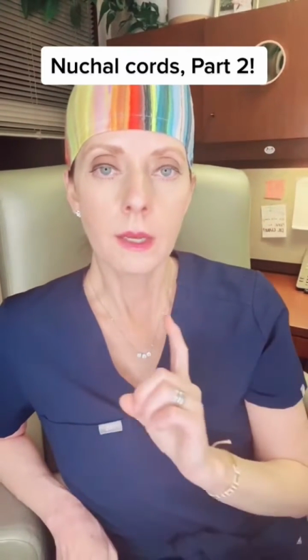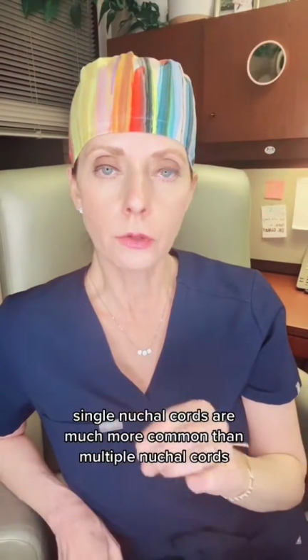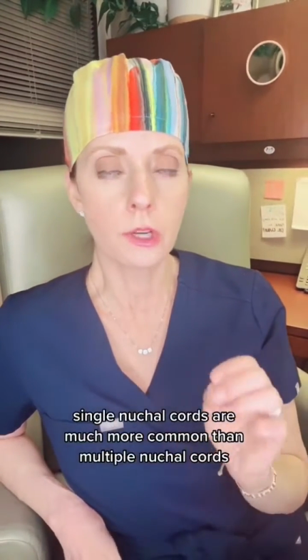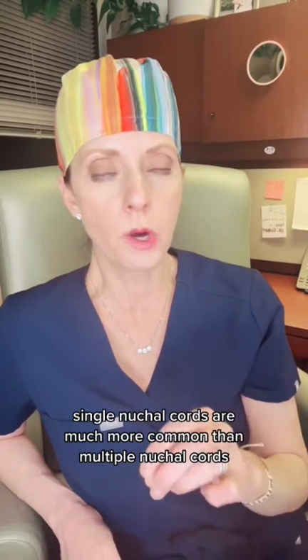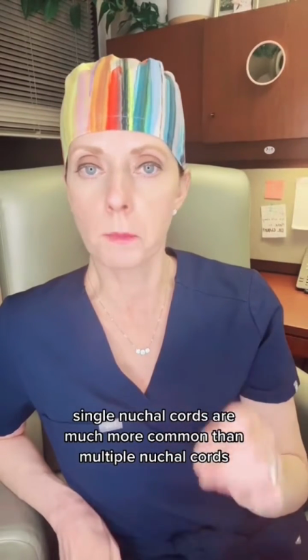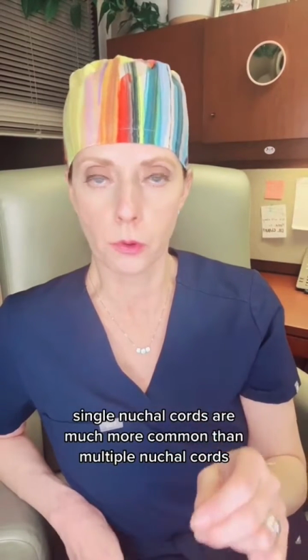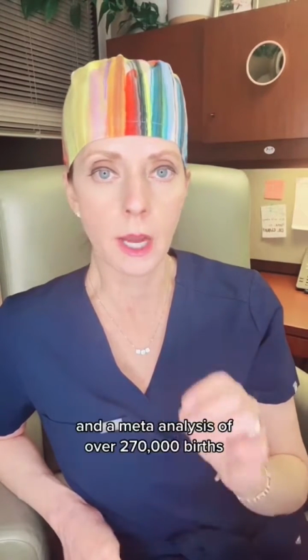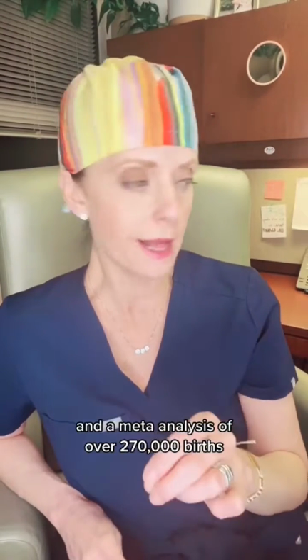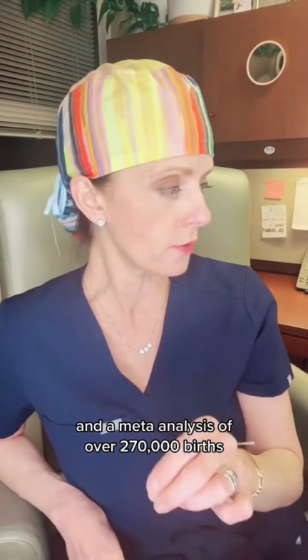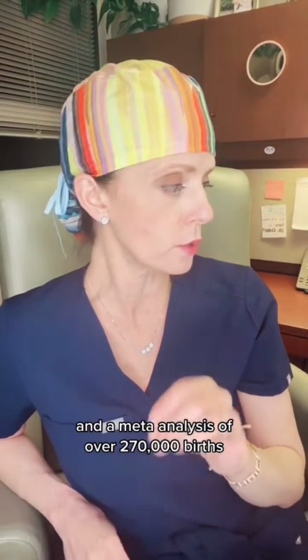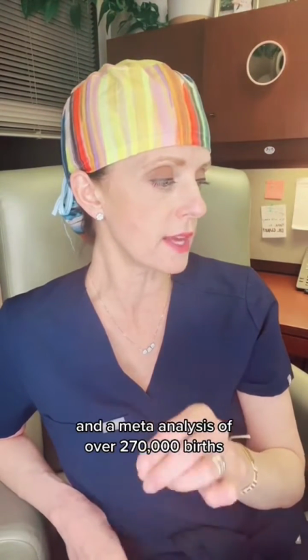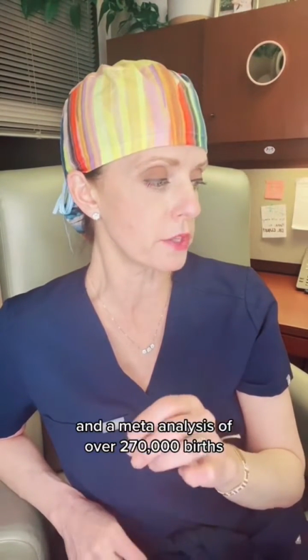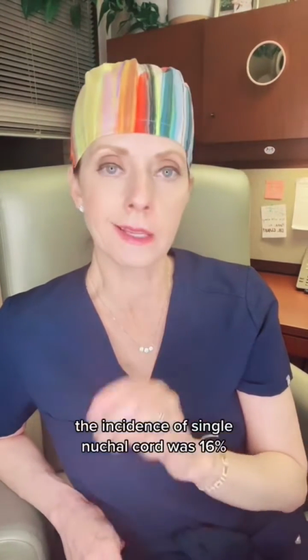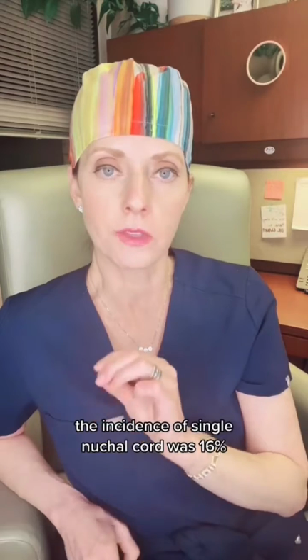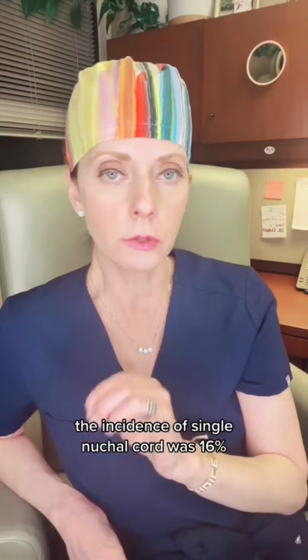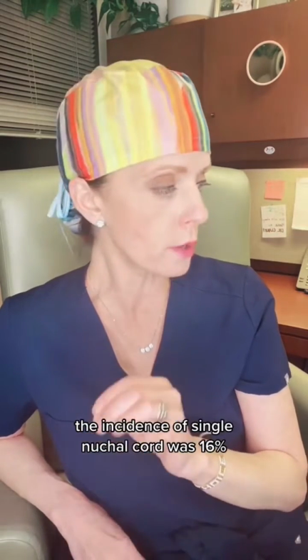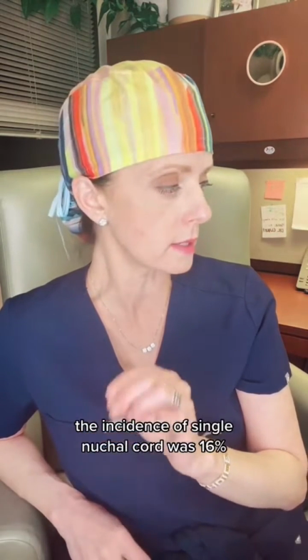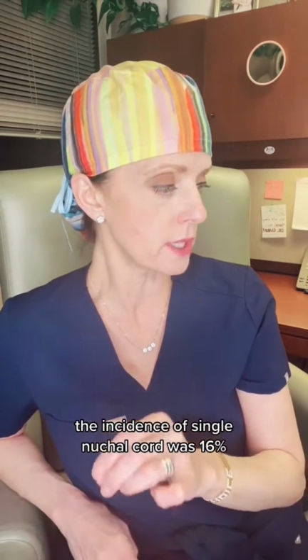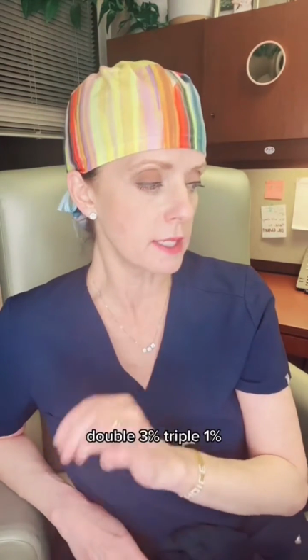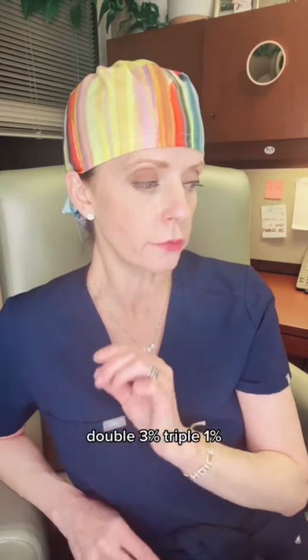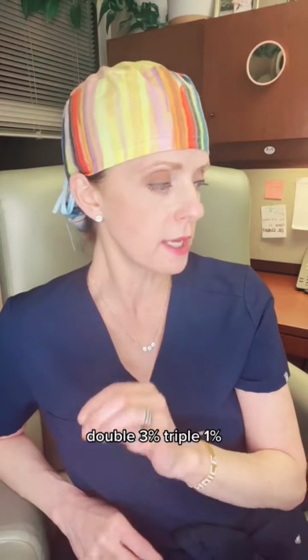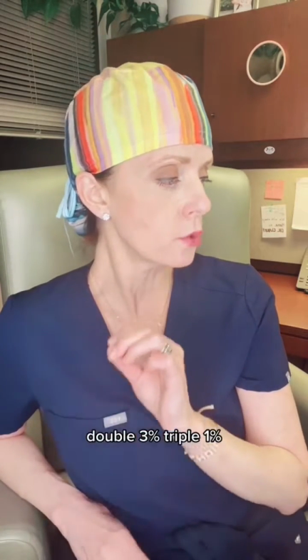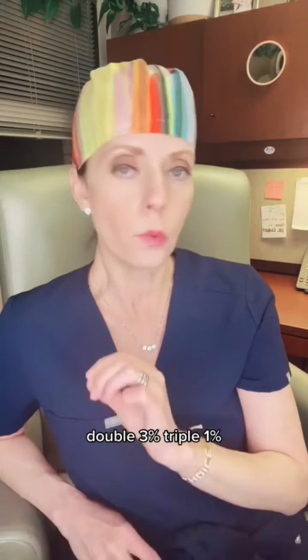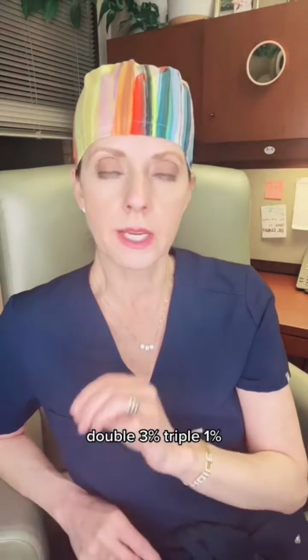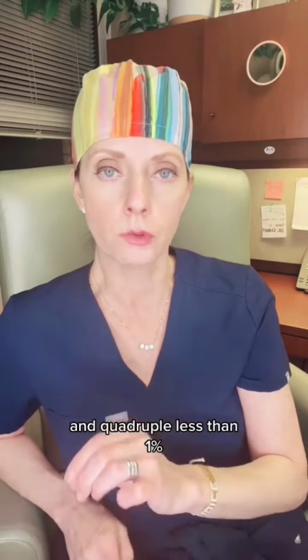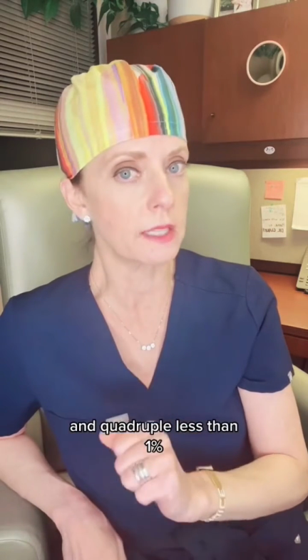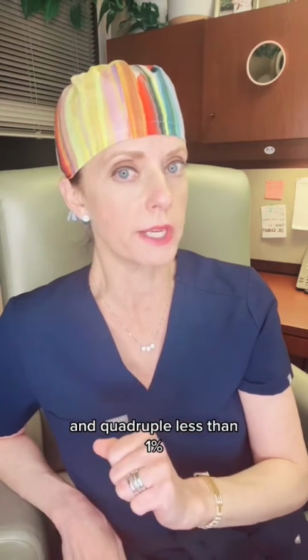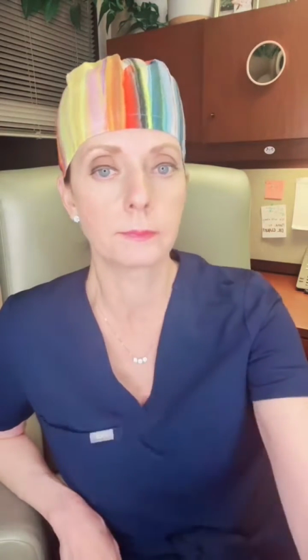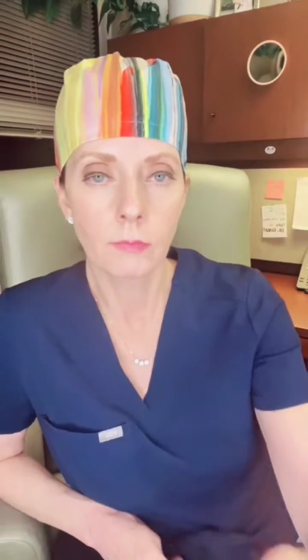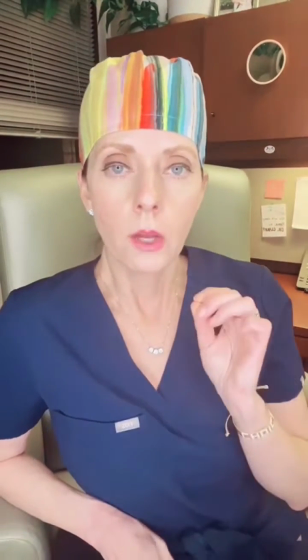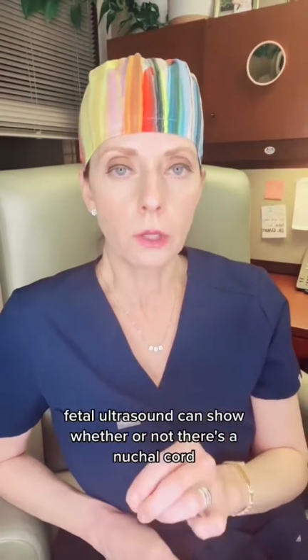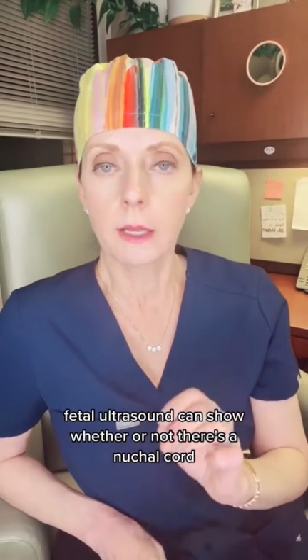Single nuchal cords are much more common than multiple nuchal cords. In a meta-analysis of over 270,000 births, the incidence of single nuchal cord was 16%, double 3%, triple 1%, and quadruple less than 1%.